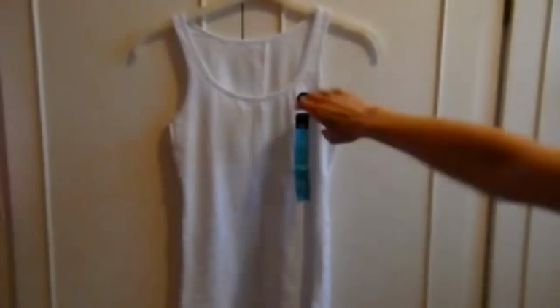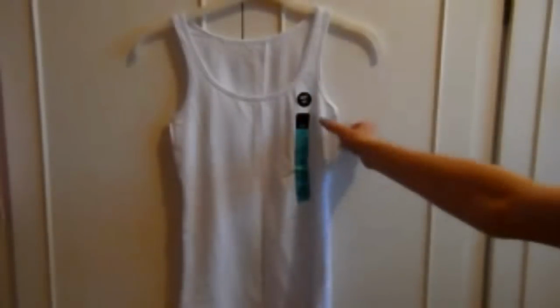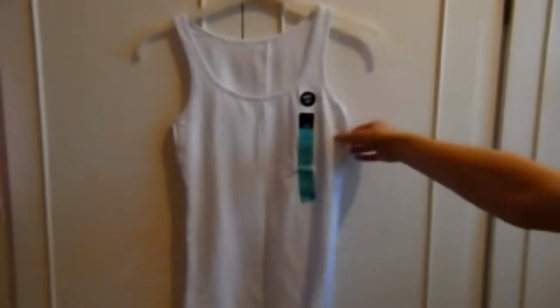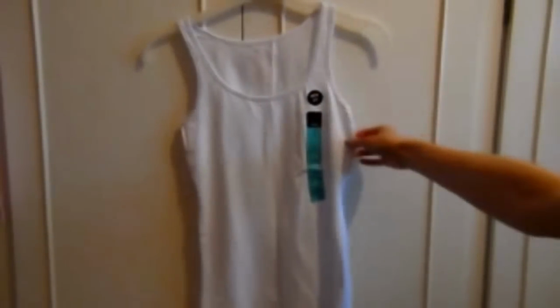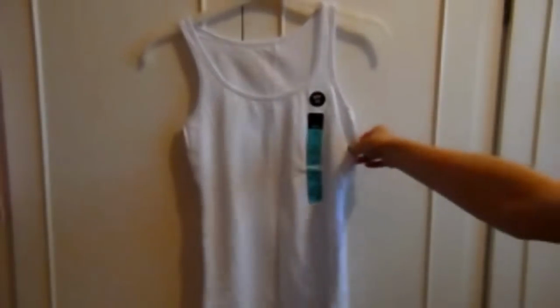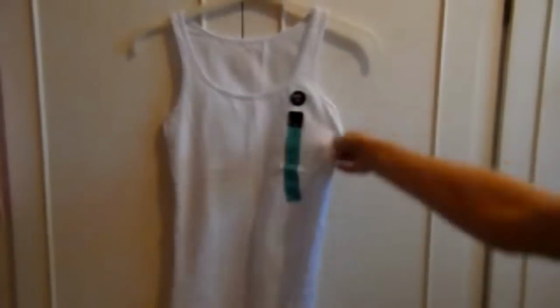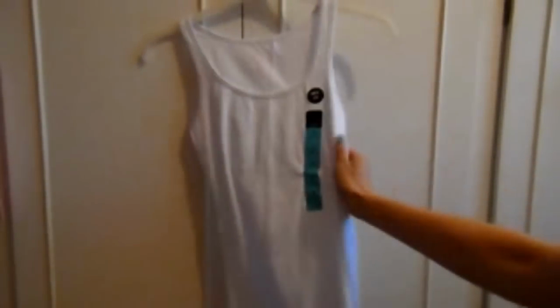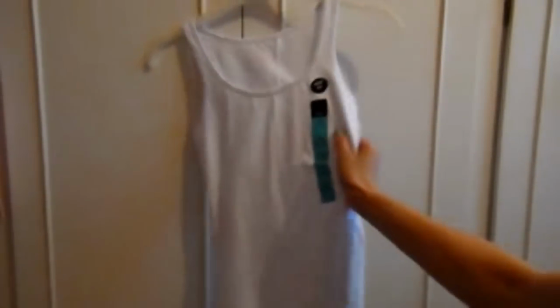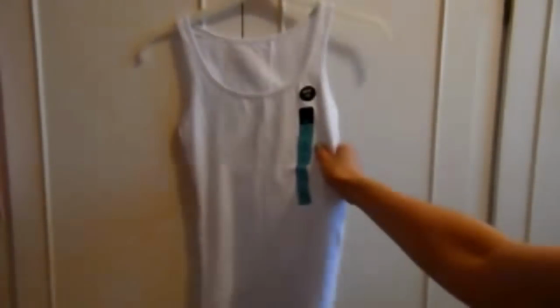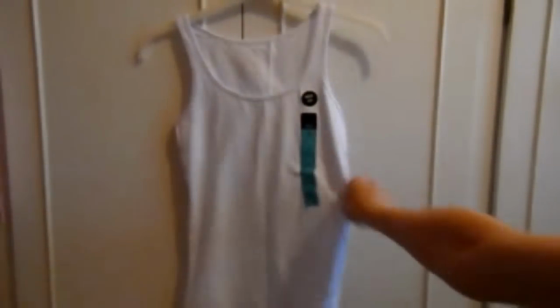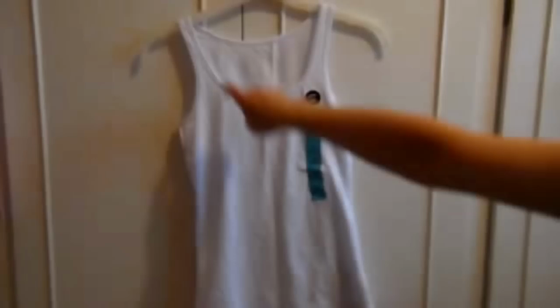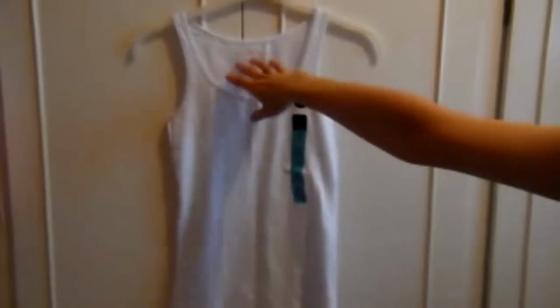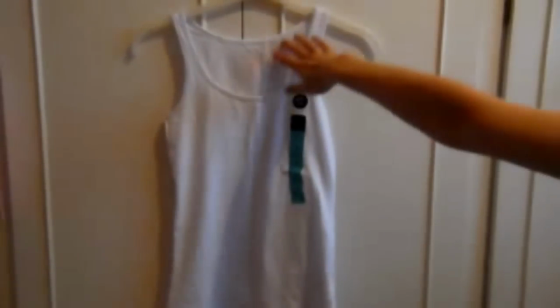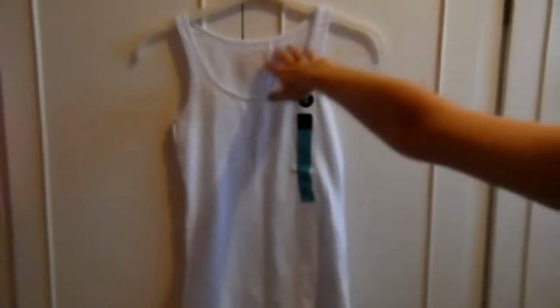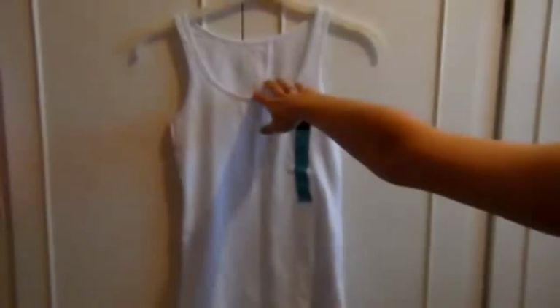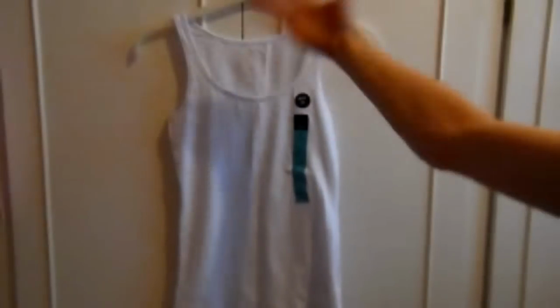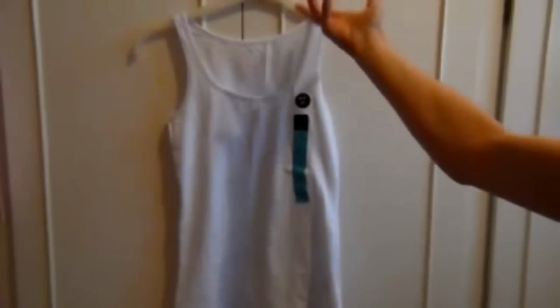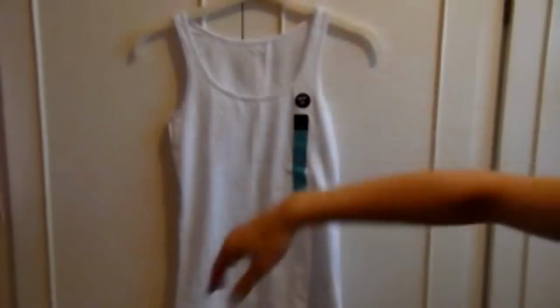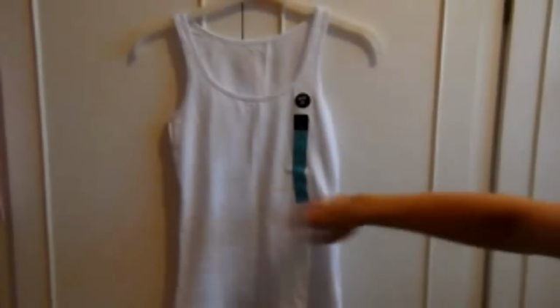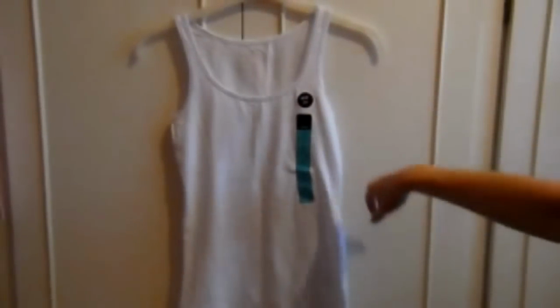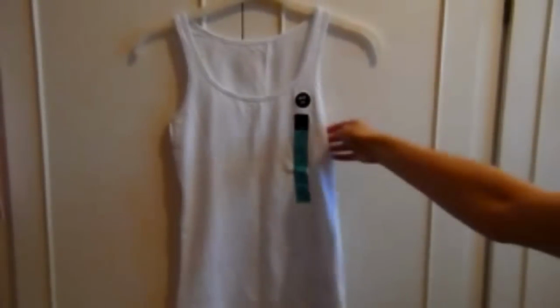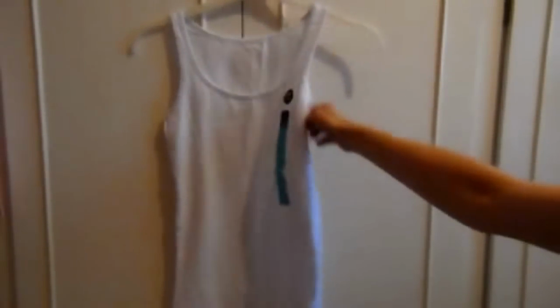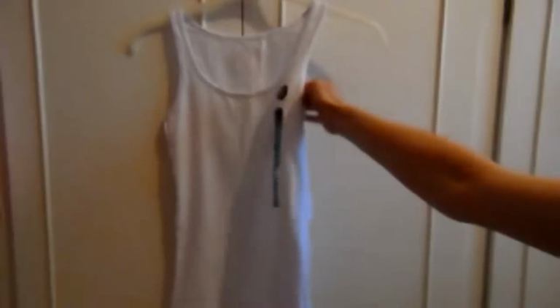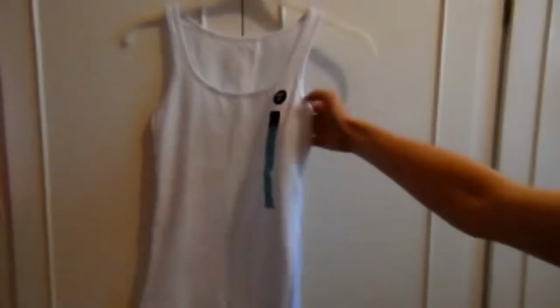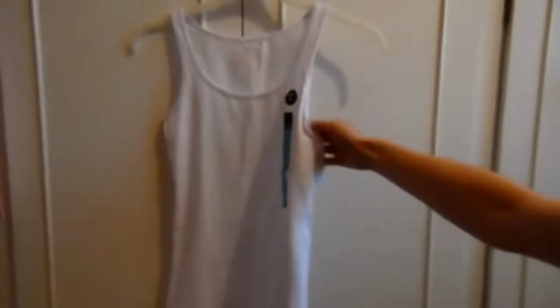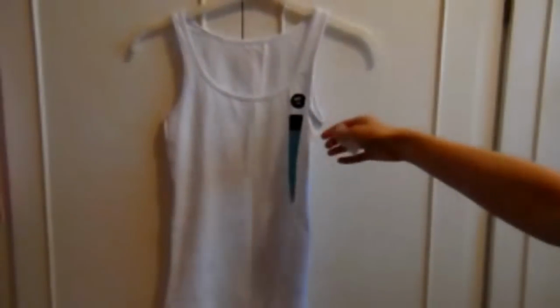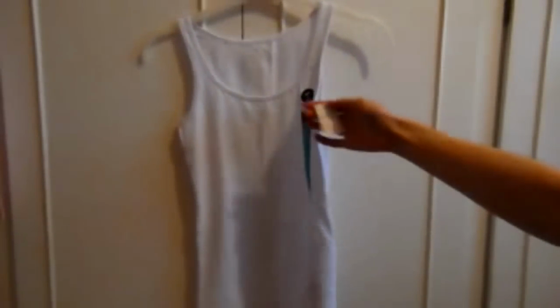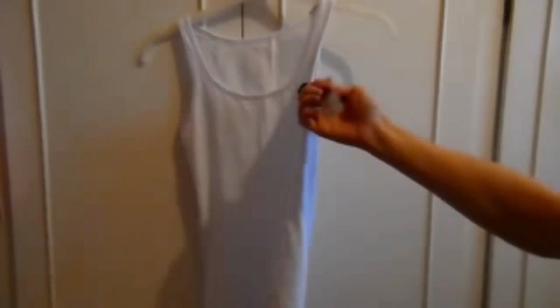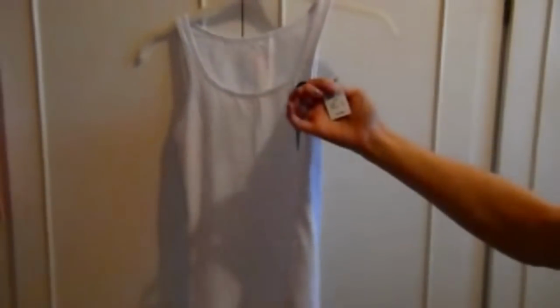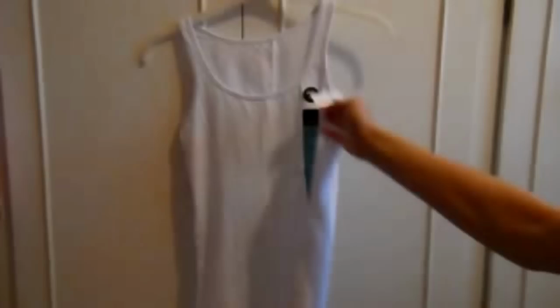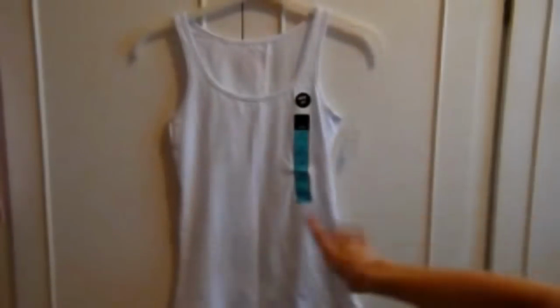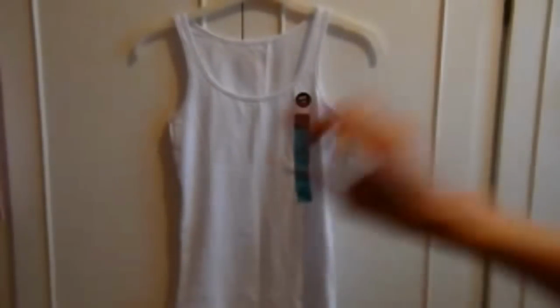I got this basic white vest top — a summer essential. It looks really nice with a necklace and goes with any type of bottom: black, white, coloured skirts, trousers, or shorts. It was £2.50.